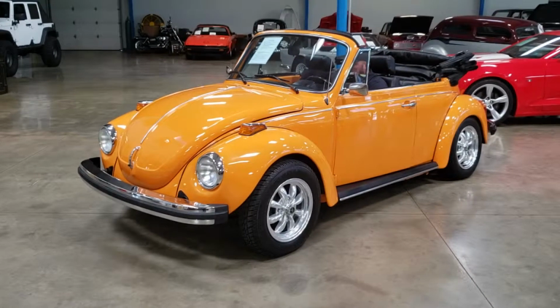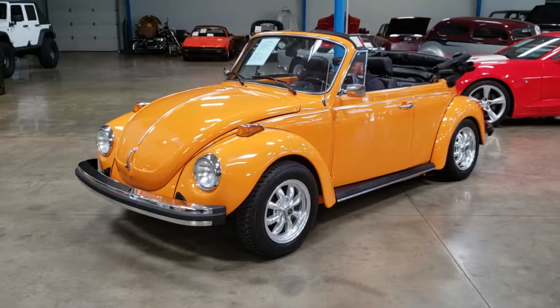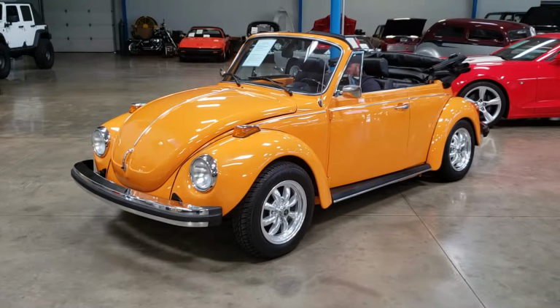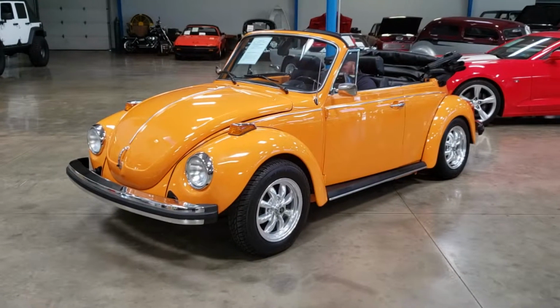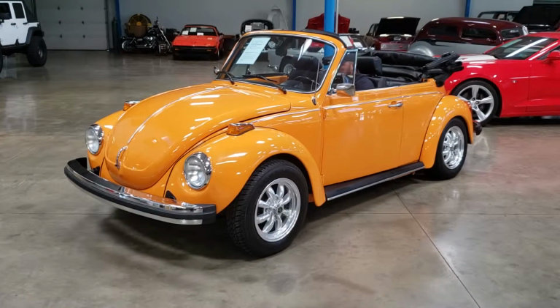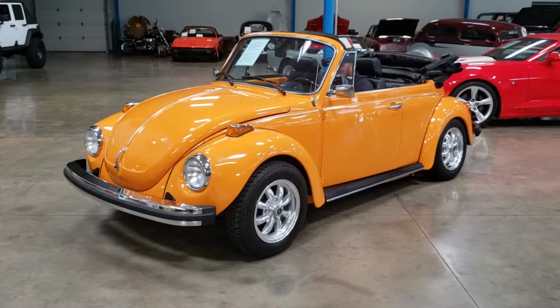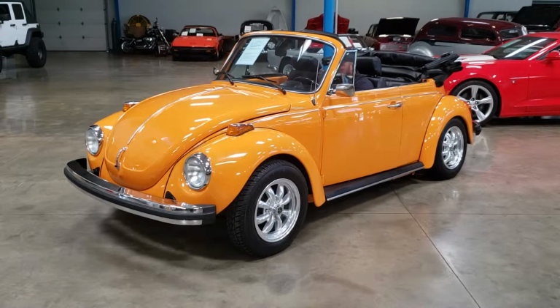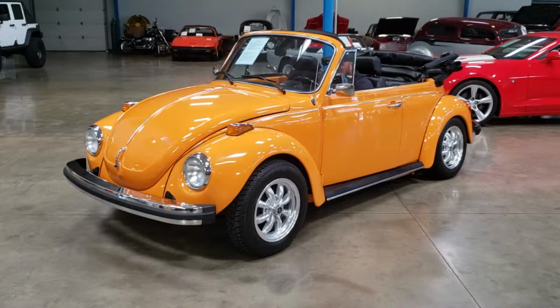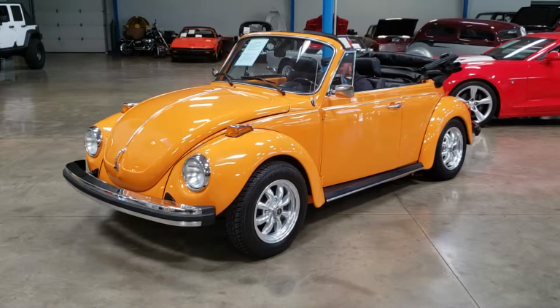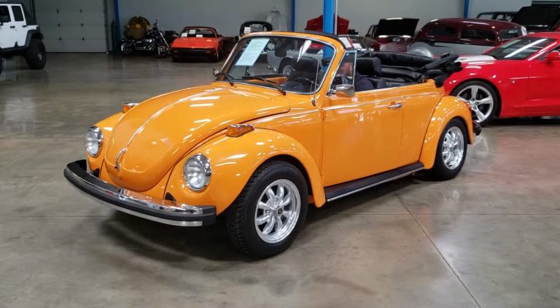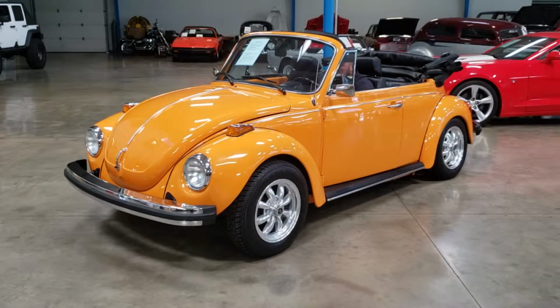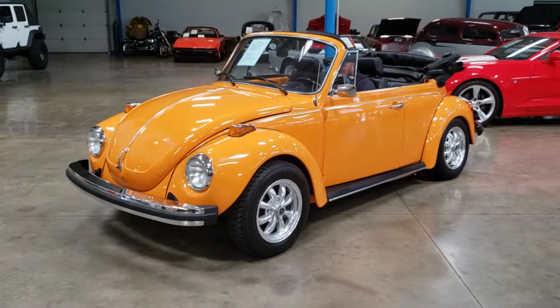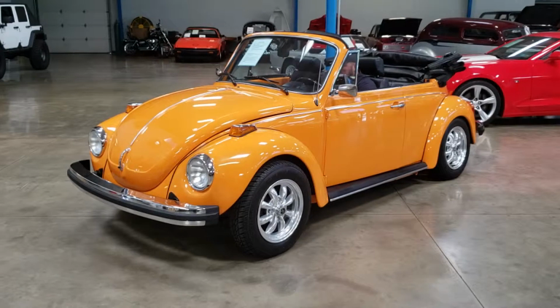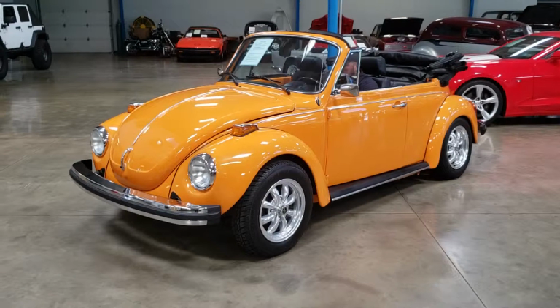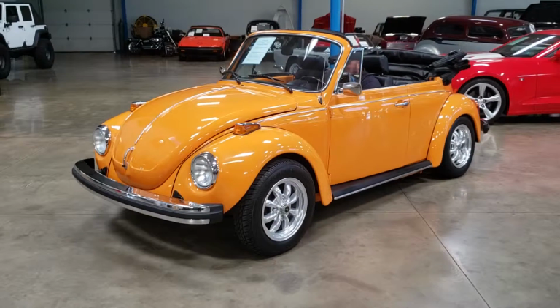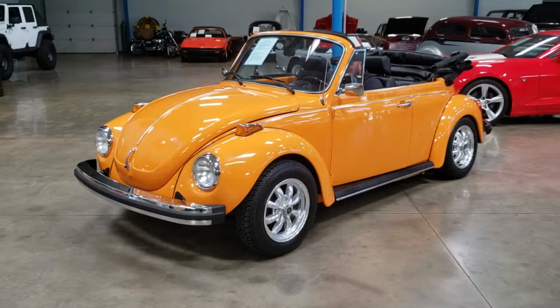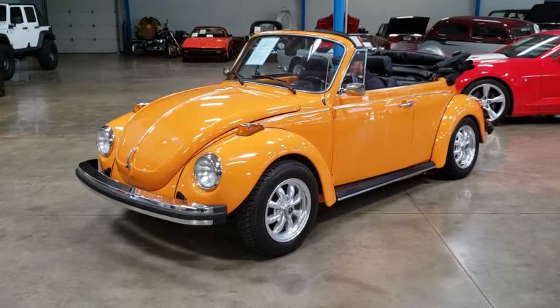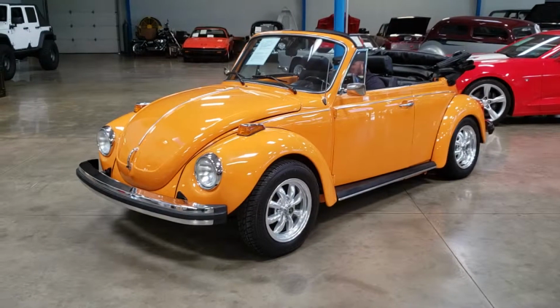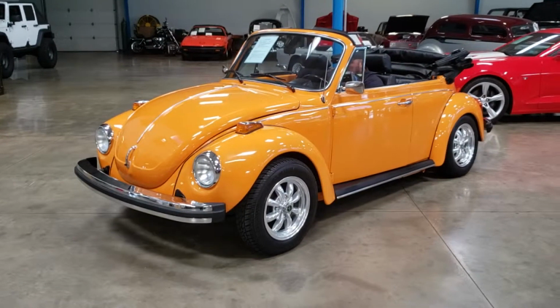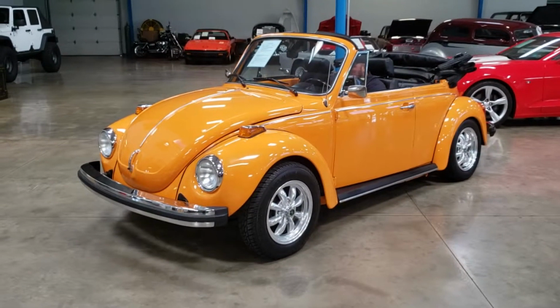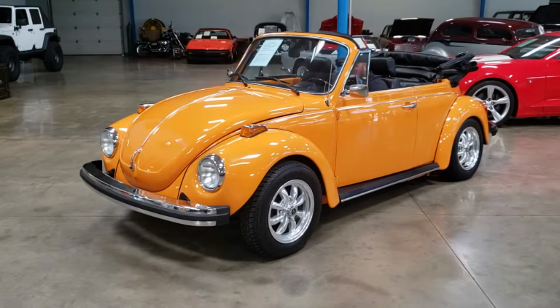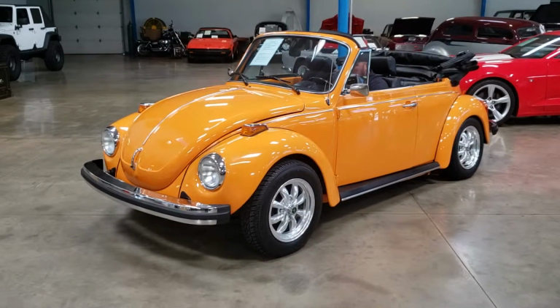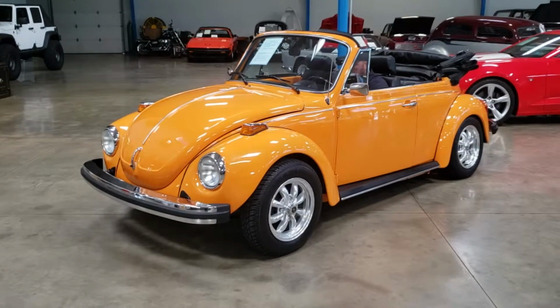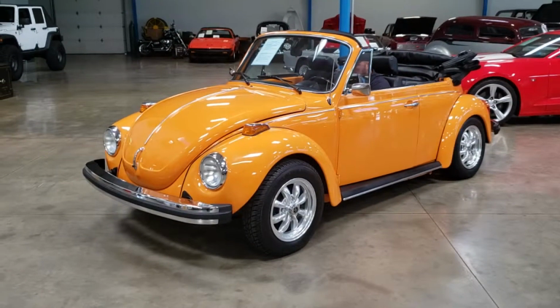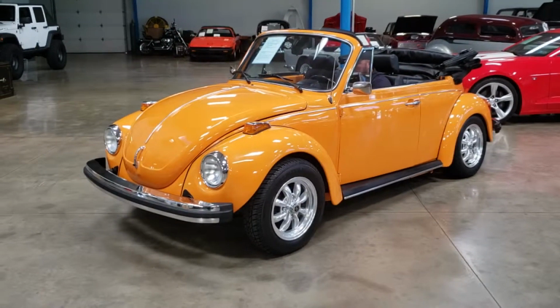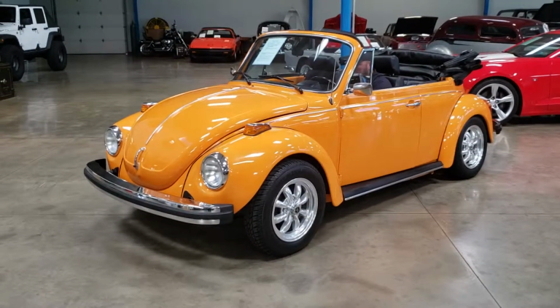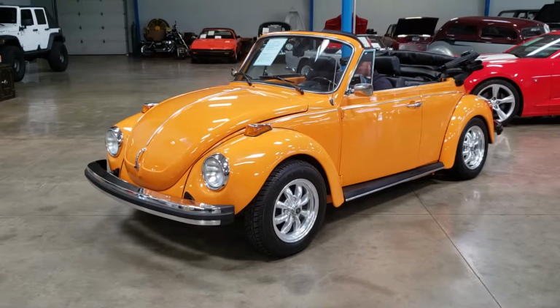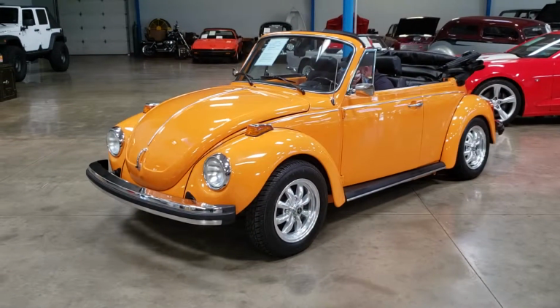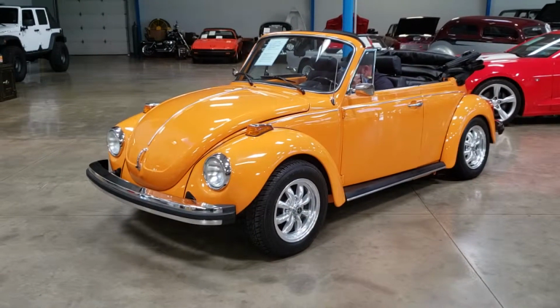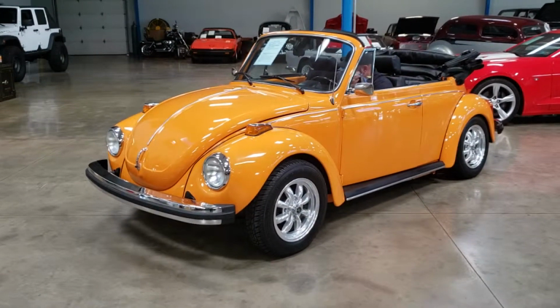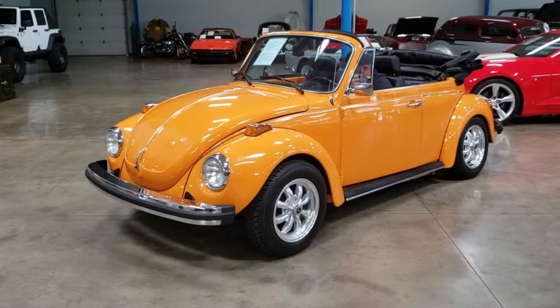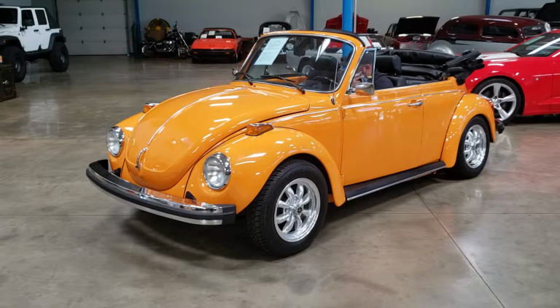Hi guys, Chris from John Kufleitner's Gallery of Vintage, Classic and Pristine Cars. Today we're looking at our 1974 Beetle.